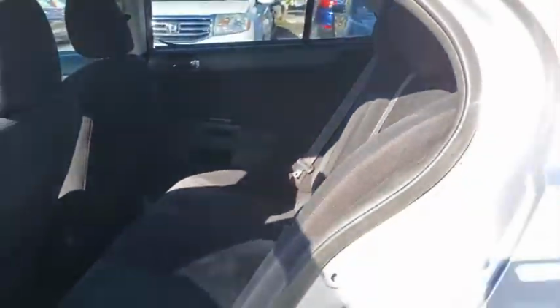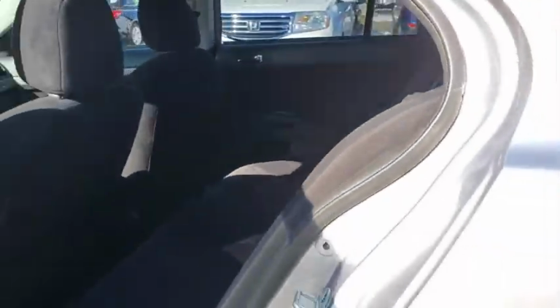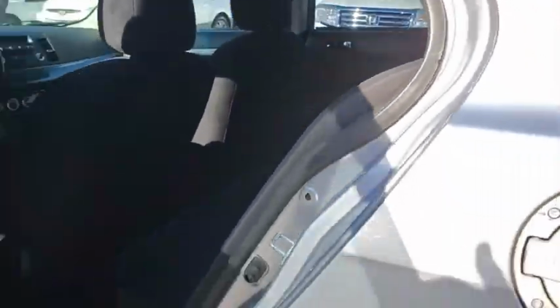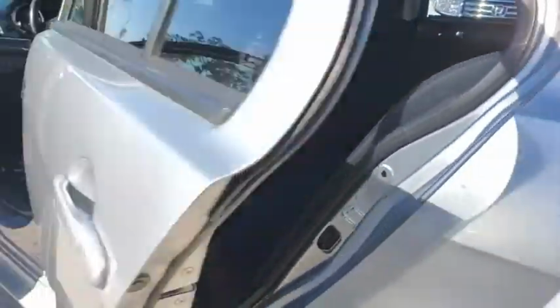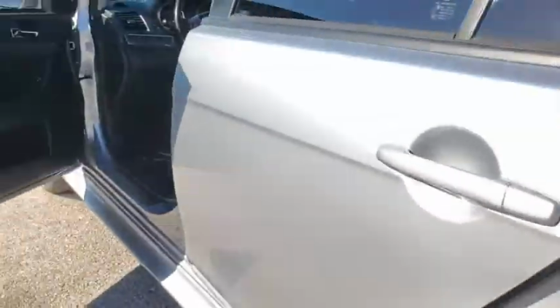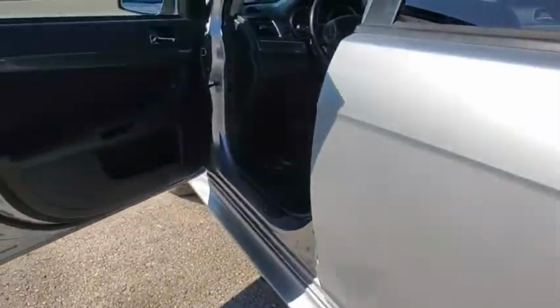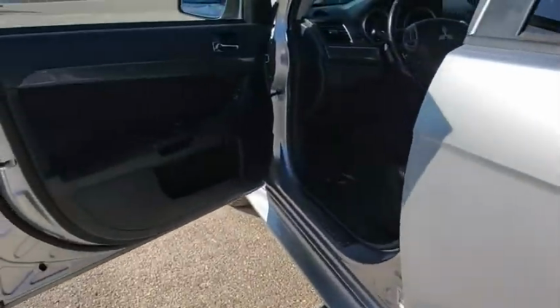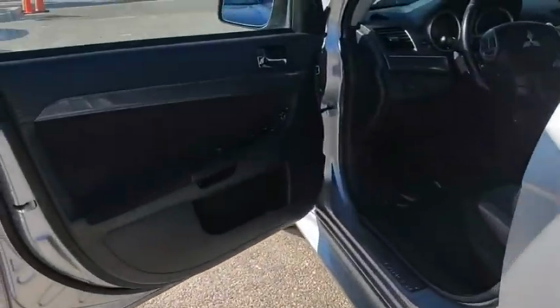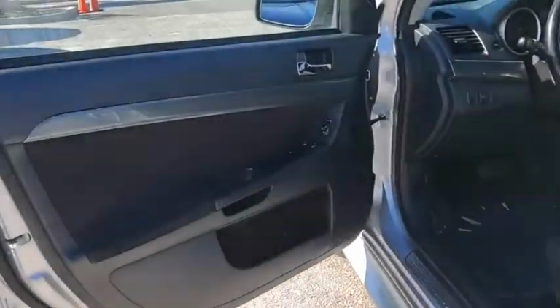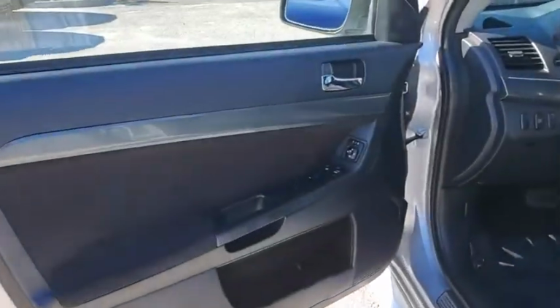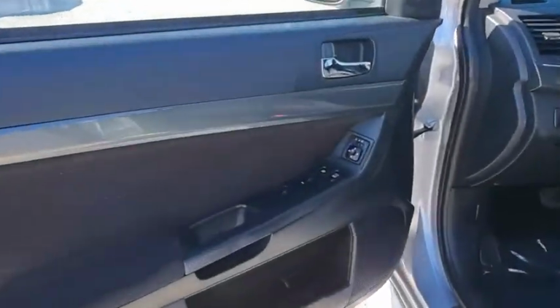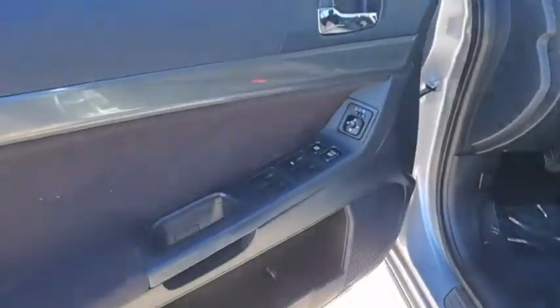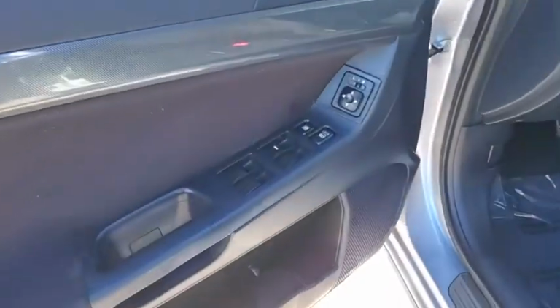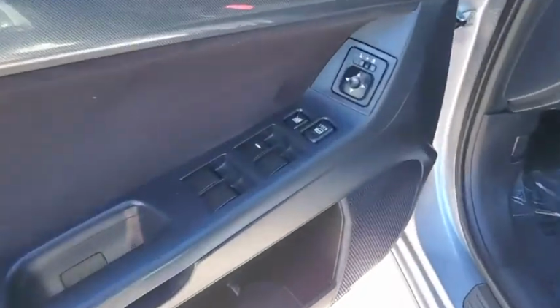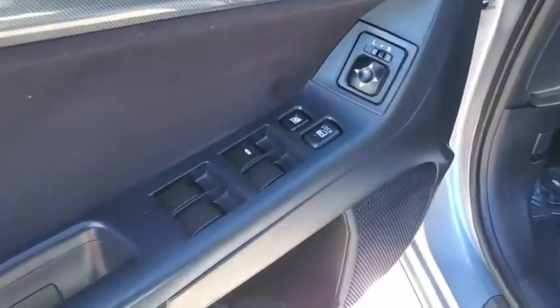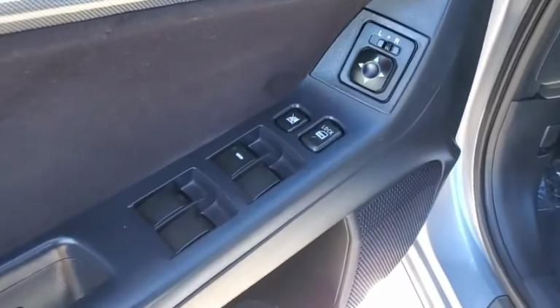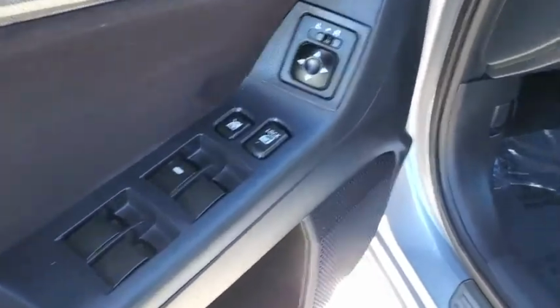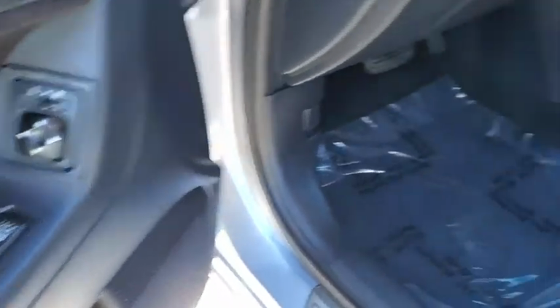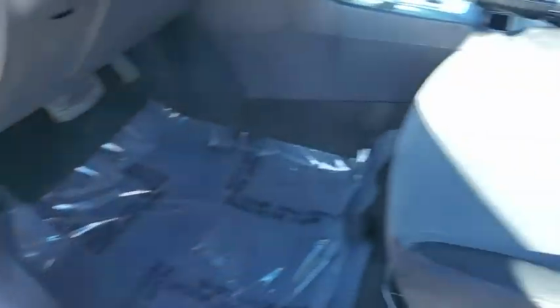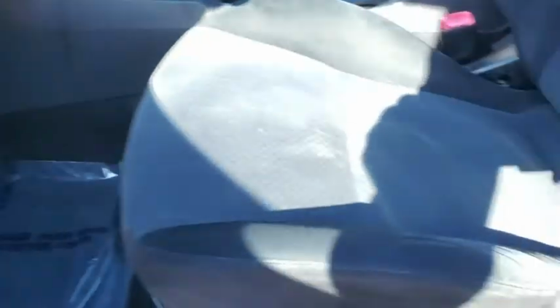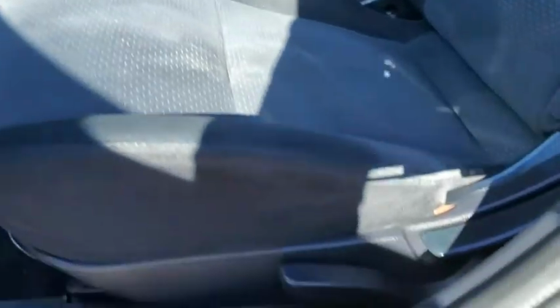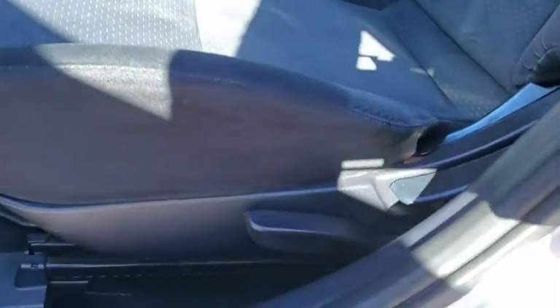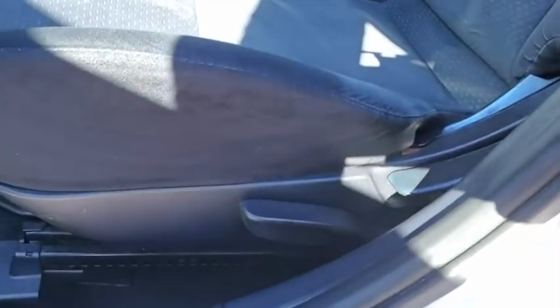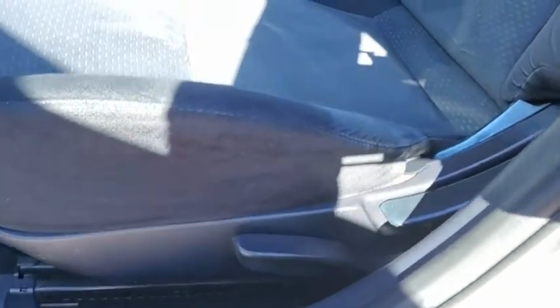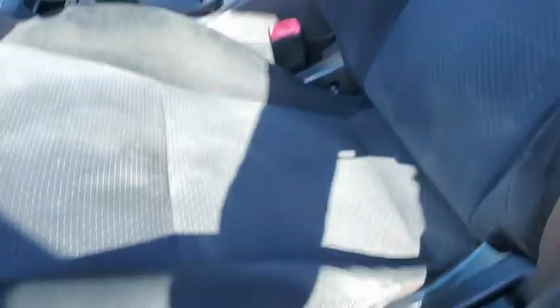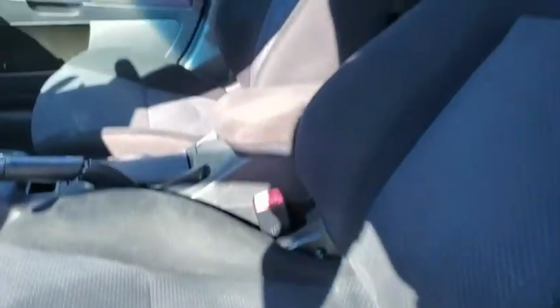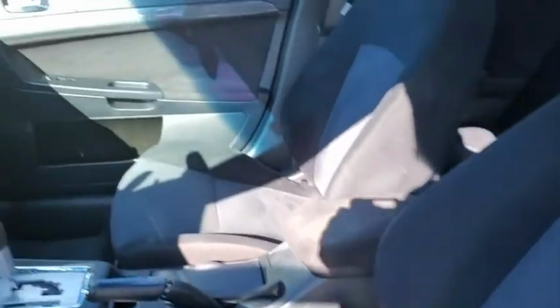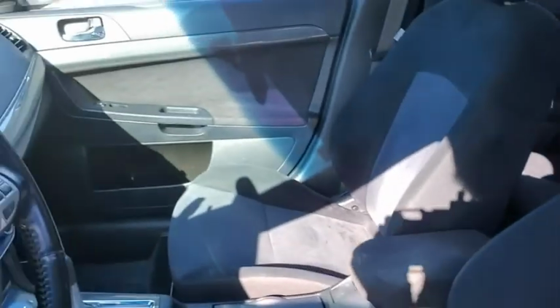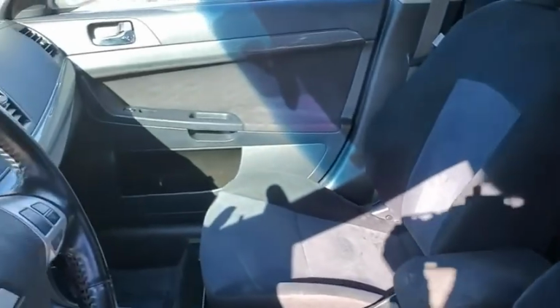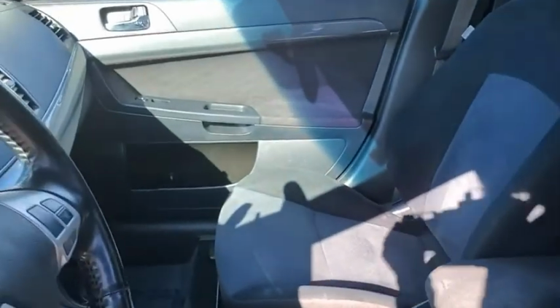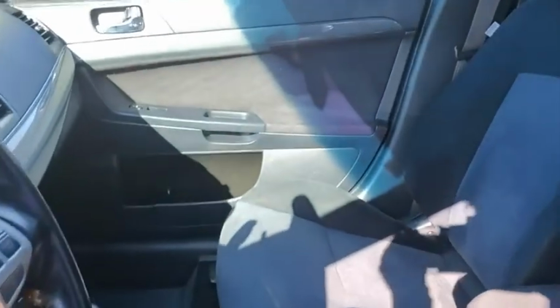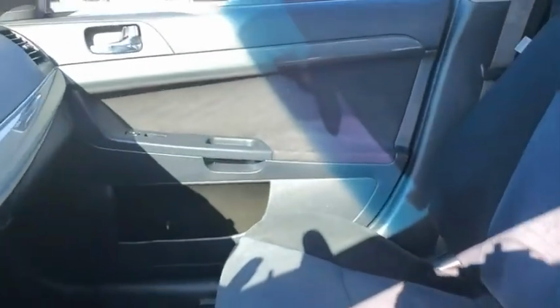Traction control, dual airbags, power steering, four-wheel disc brakes, electronic stability control, trip computer, rear window defroster.